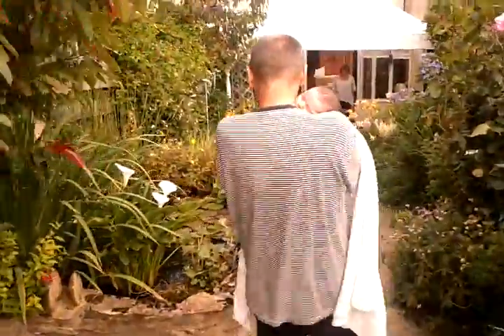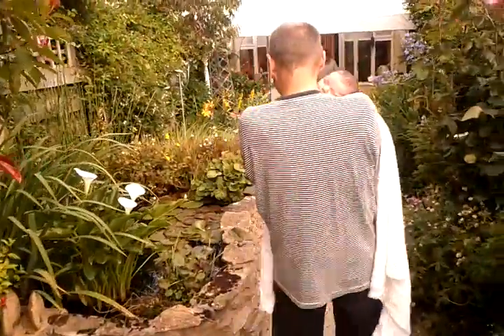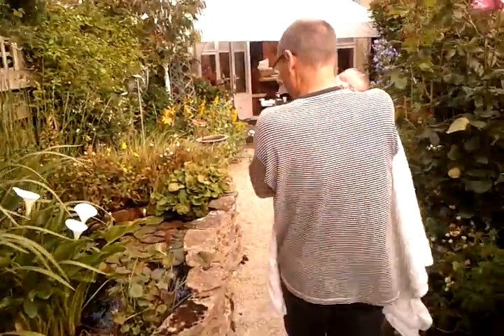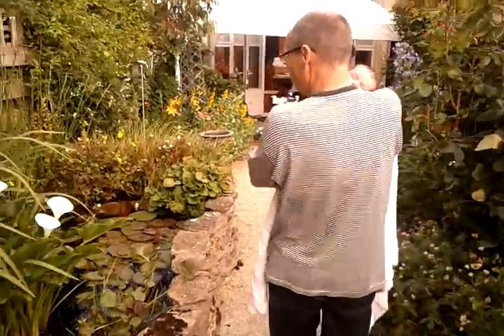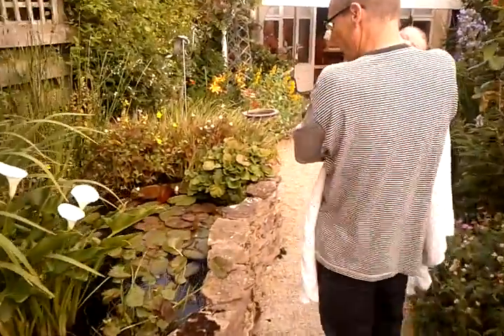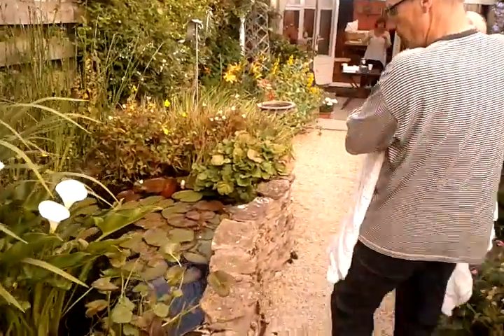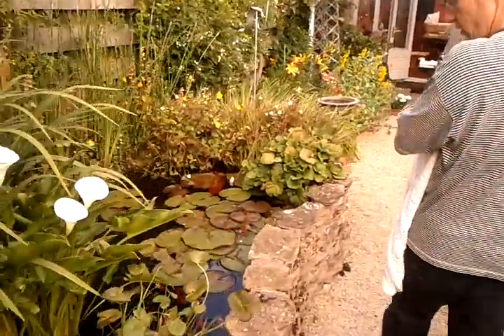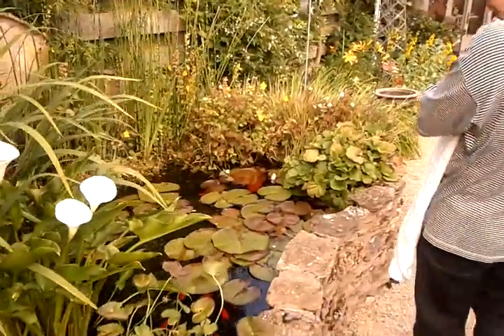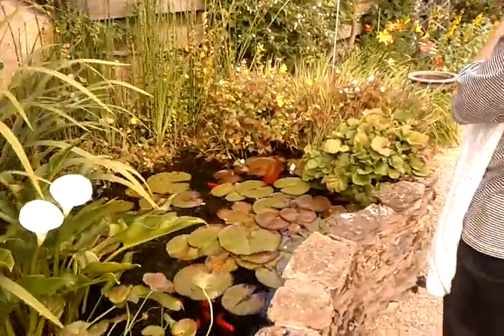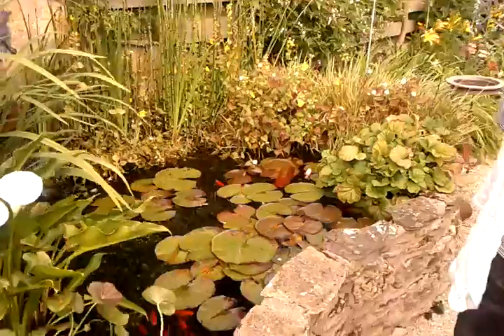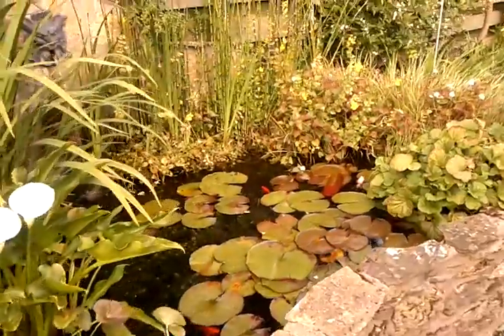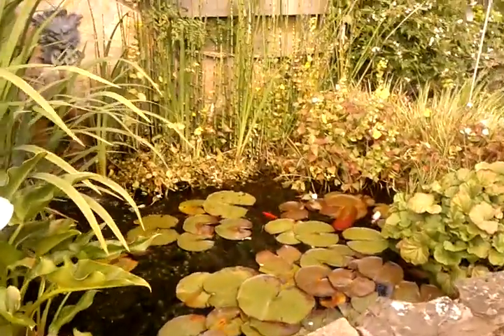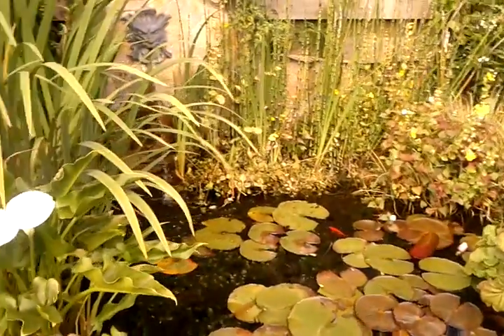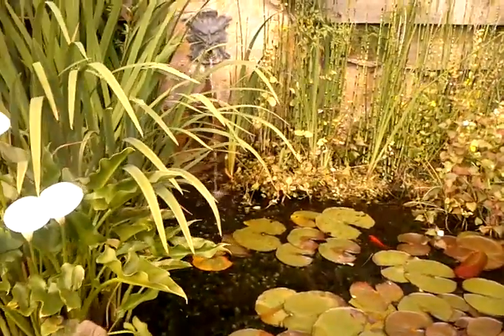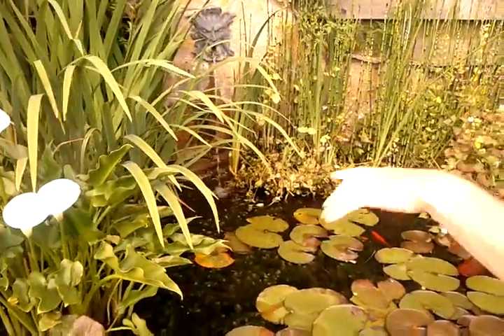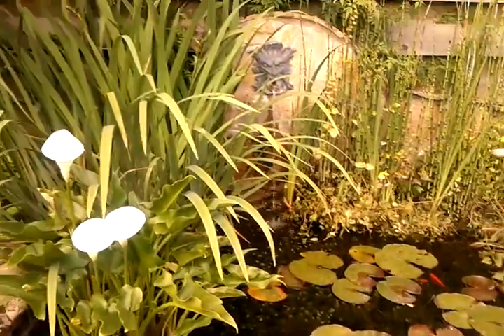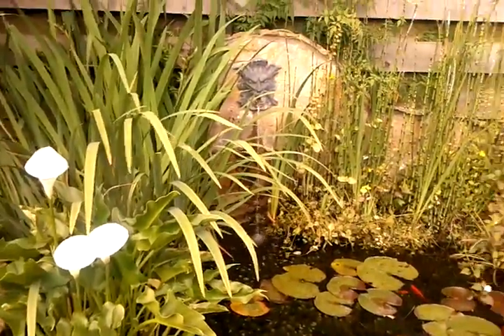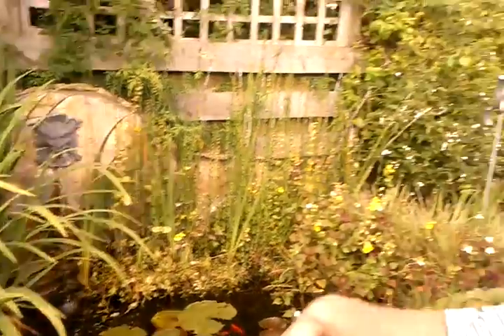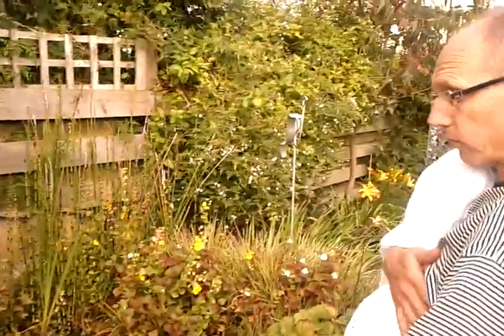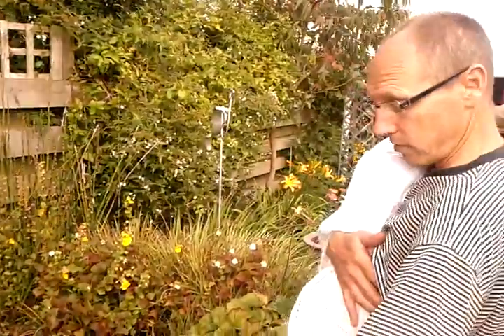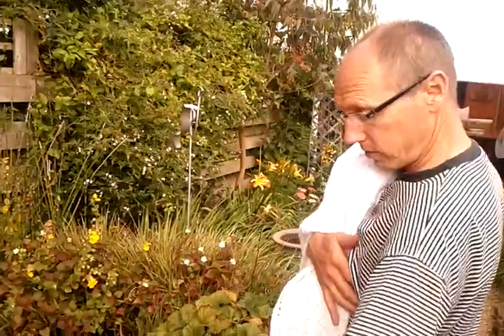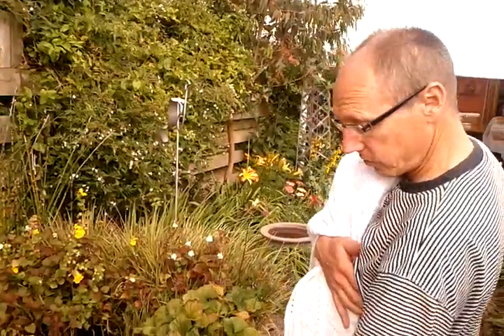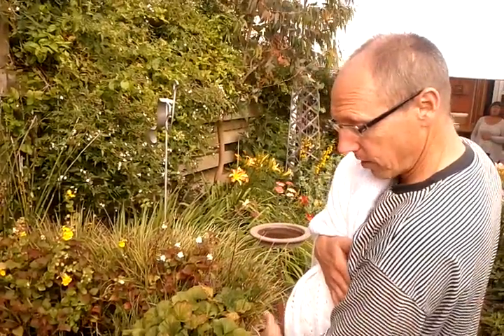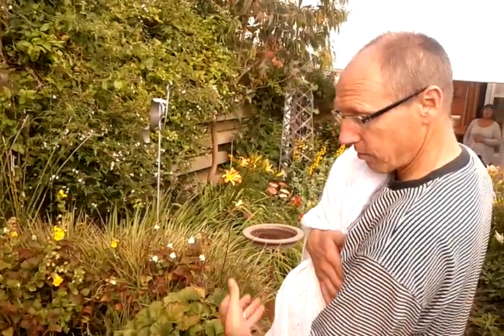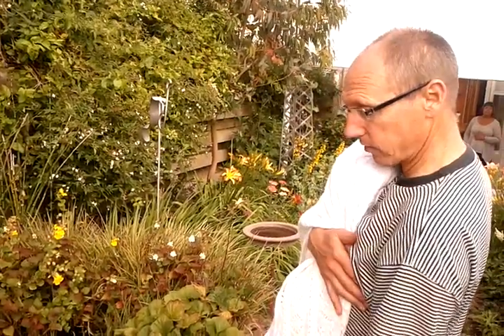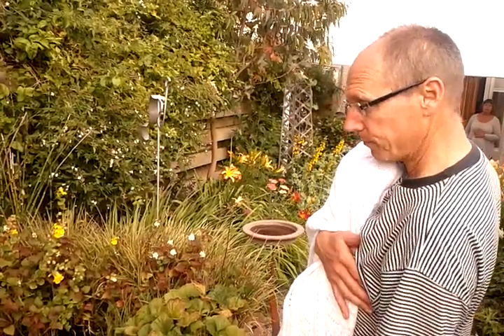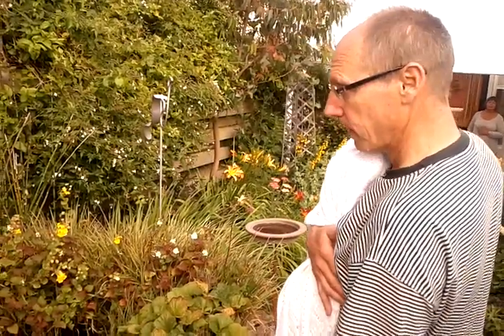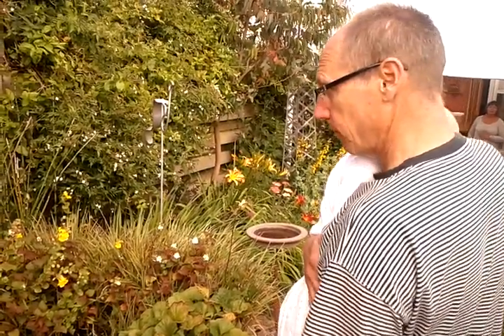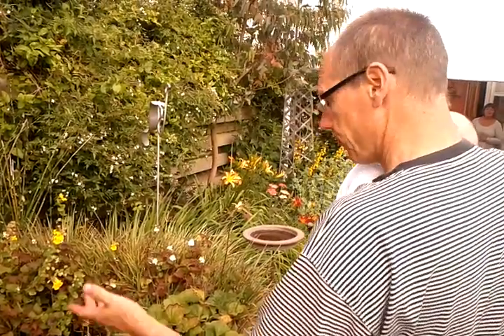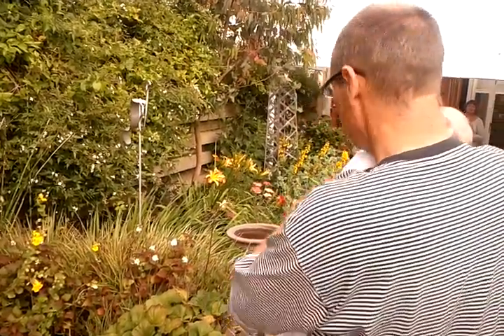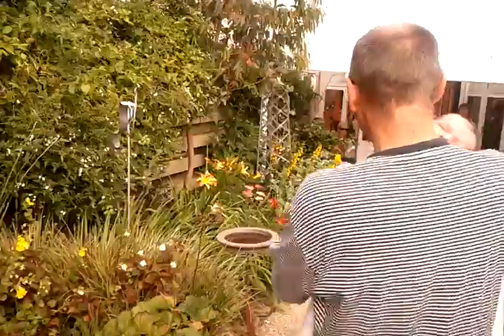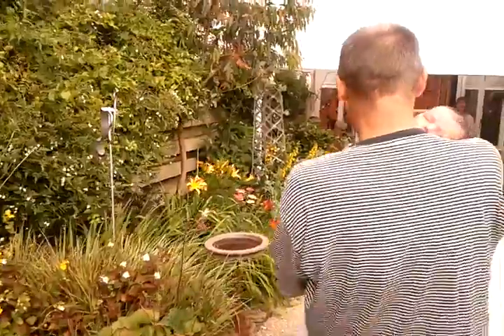And then the pond — the pond, of which I'm very proud. It's a very well-featured pond that's worked out very nicely. So that's a big plastic moulded pond with the surrounds built up around it. And then that's the pond.